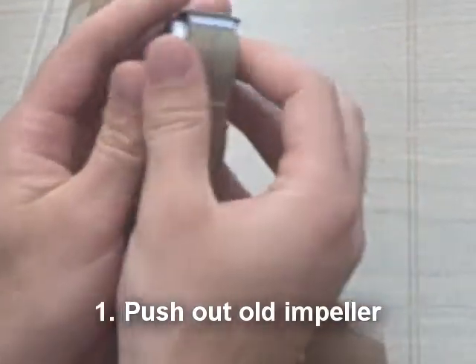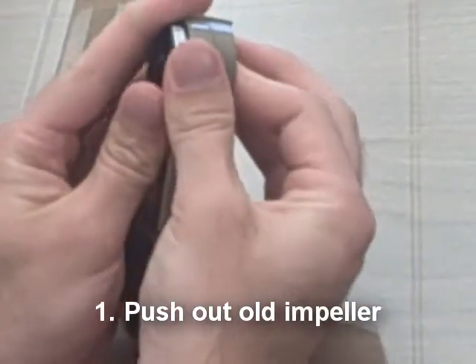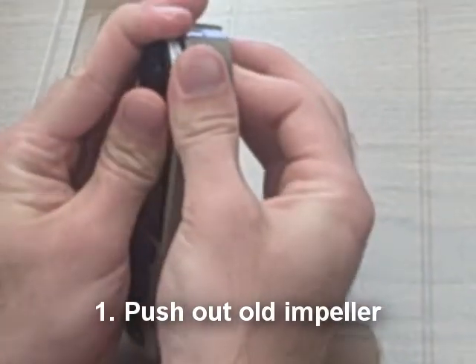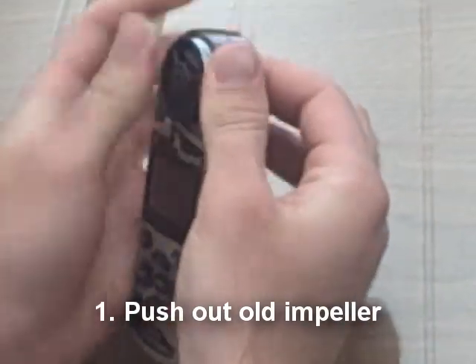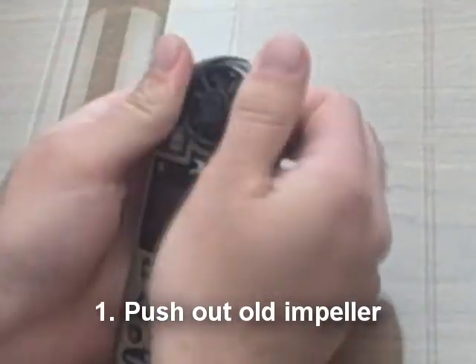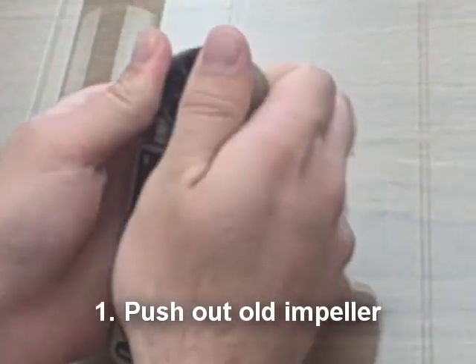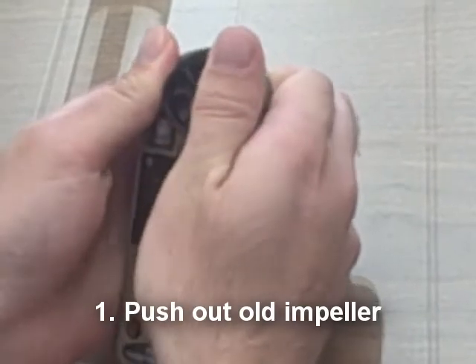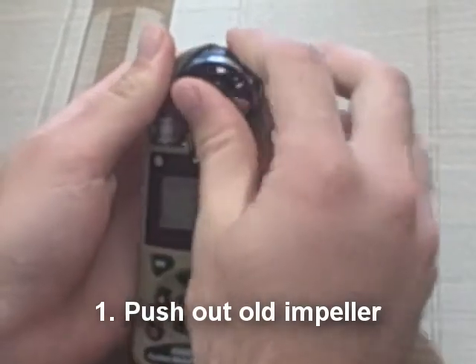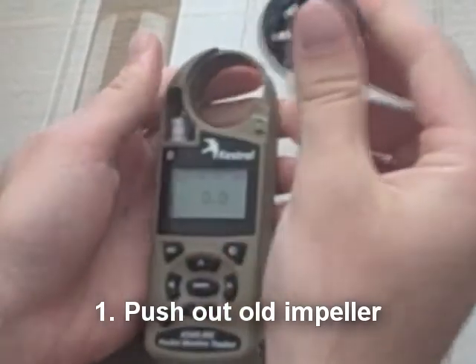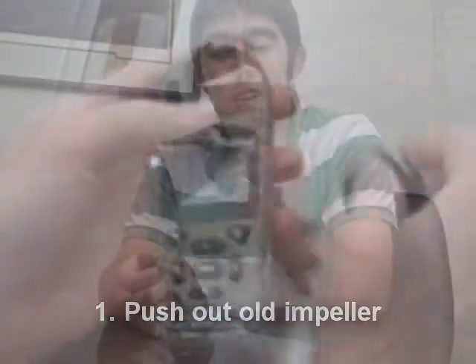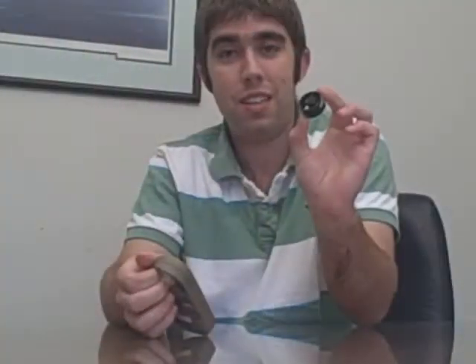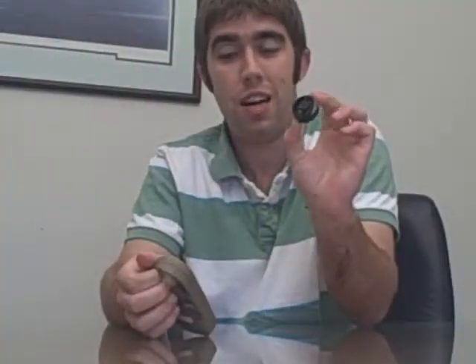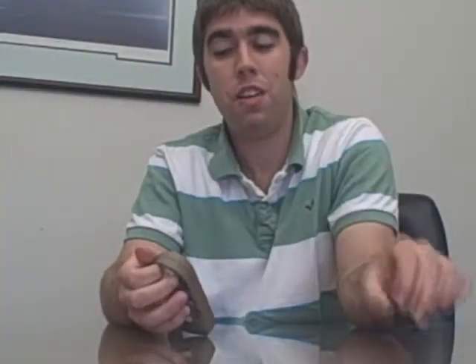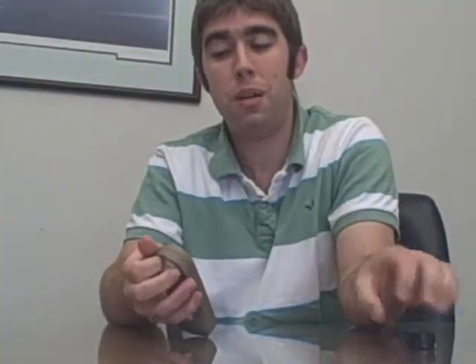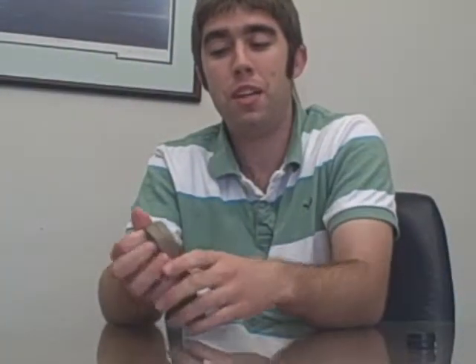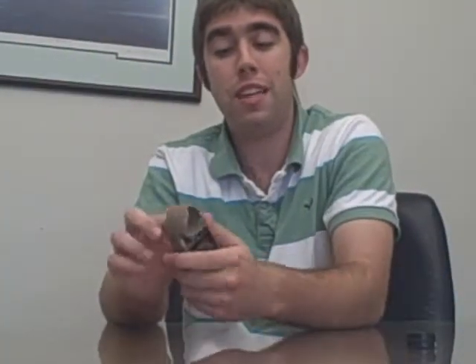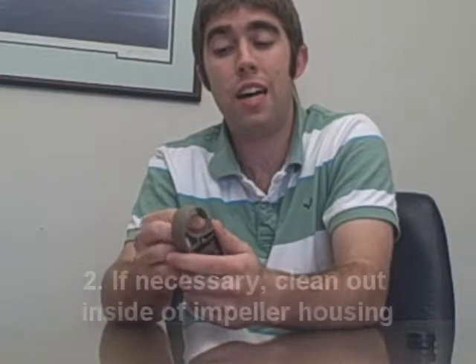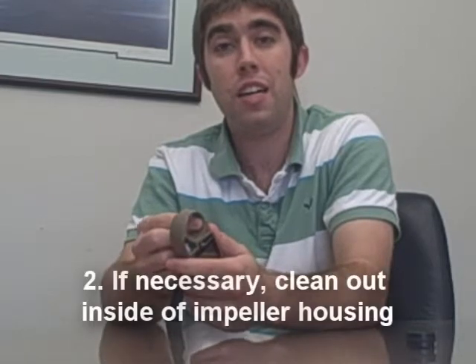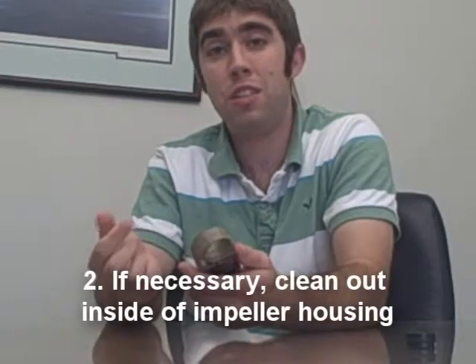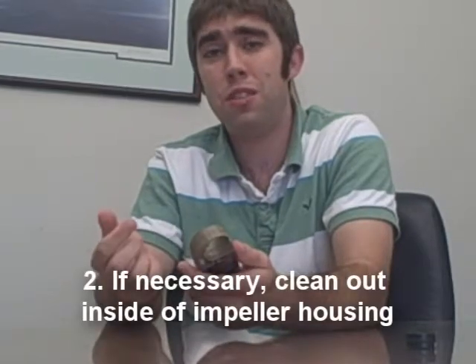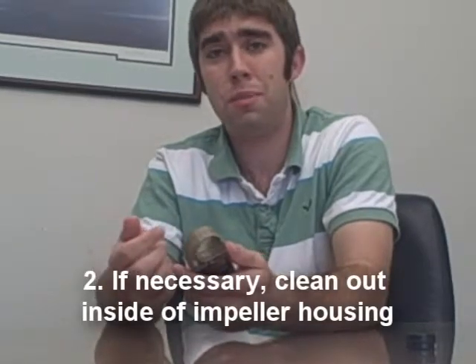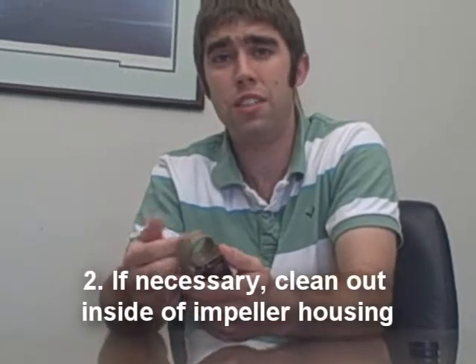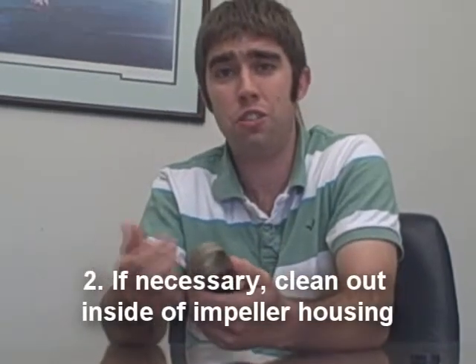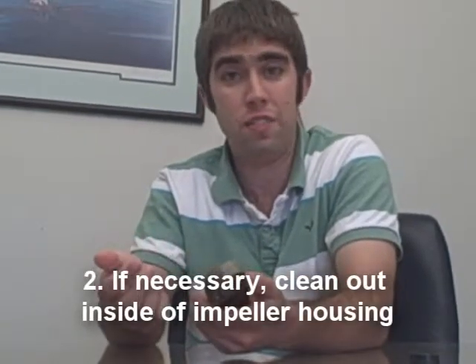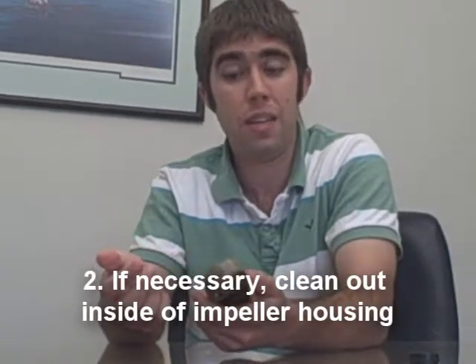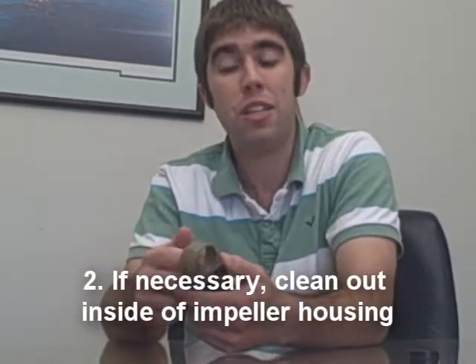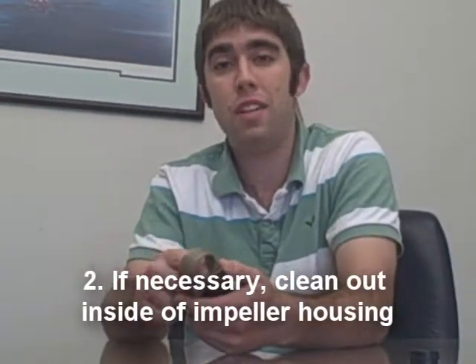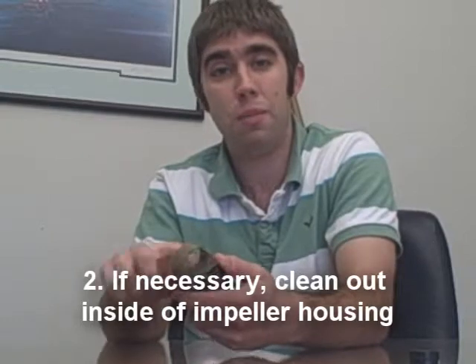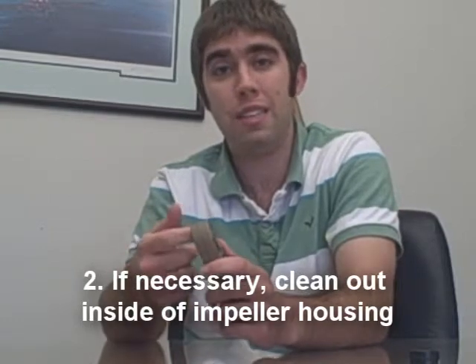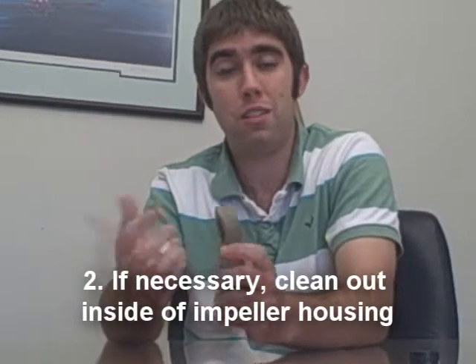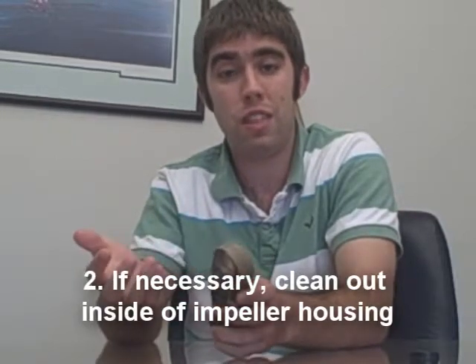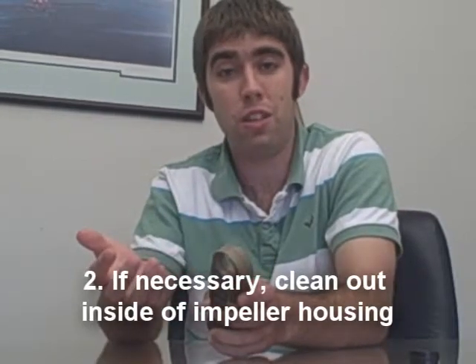You'll get this, it'll slowly pop out. Once you get it out, you might want to clean out the inside of it, especially if you use this in a particularly dirty or dusty environment.